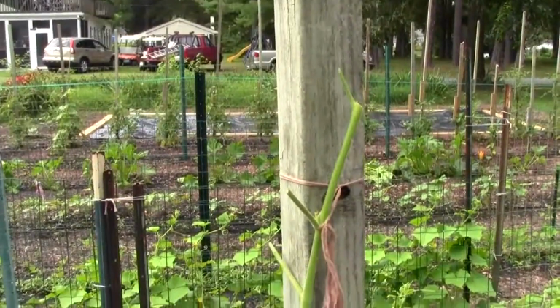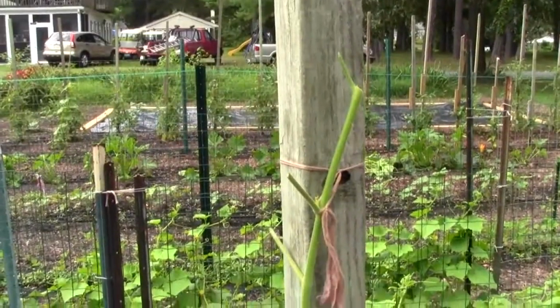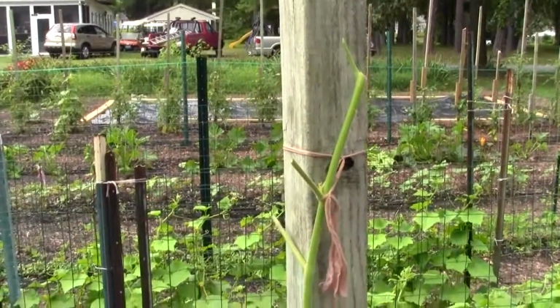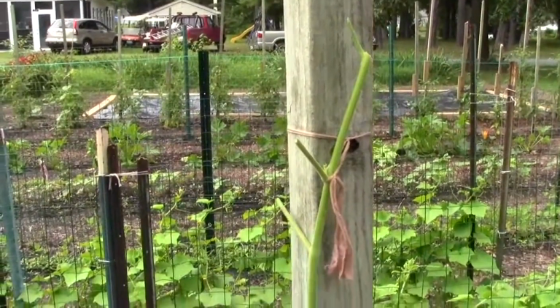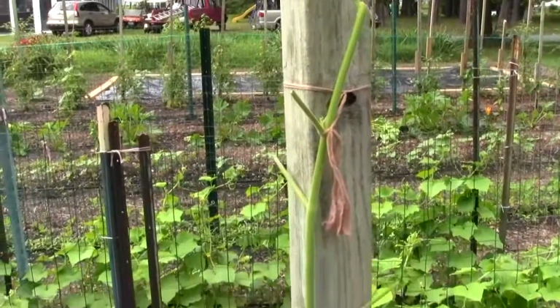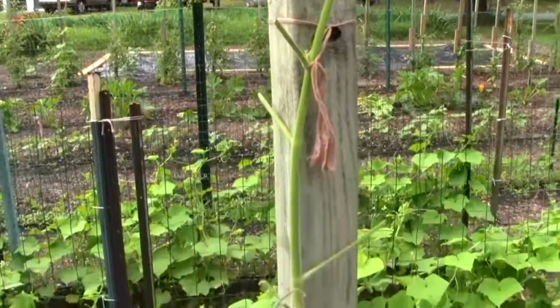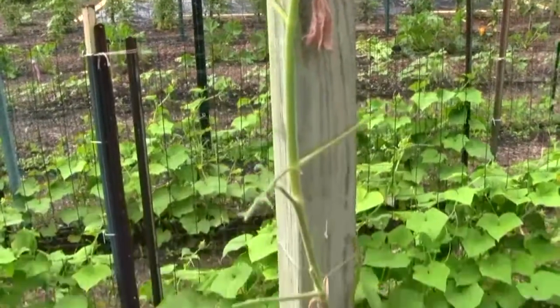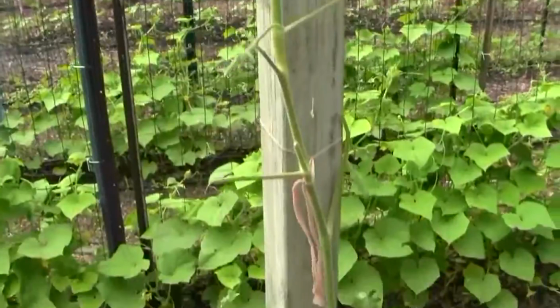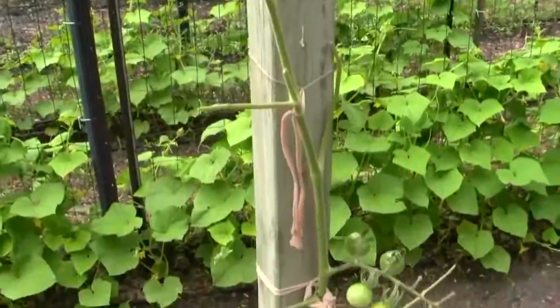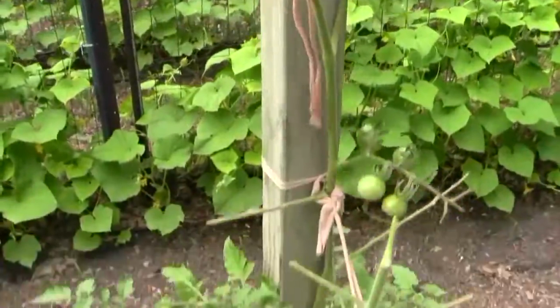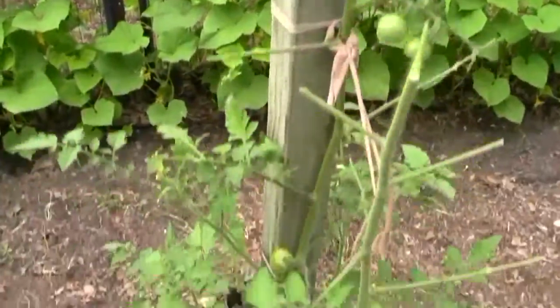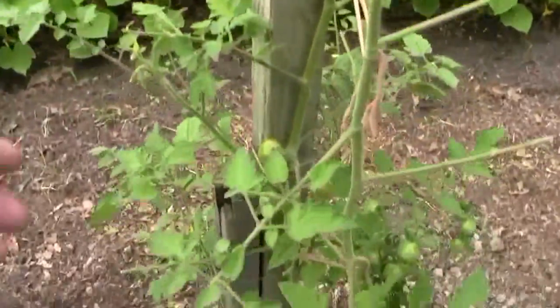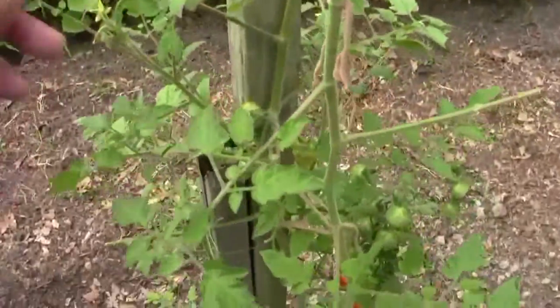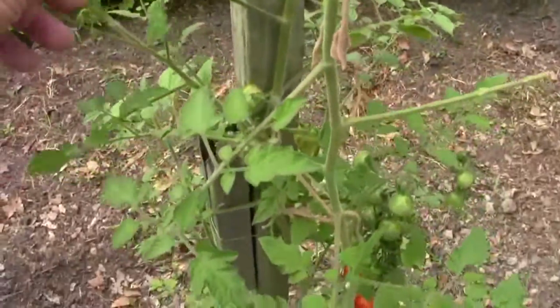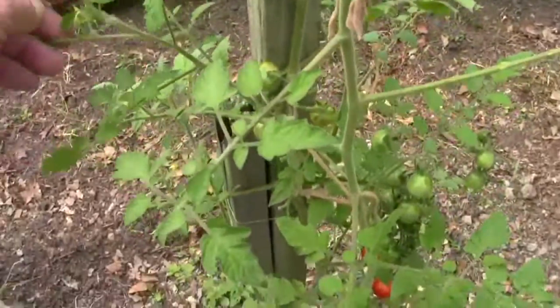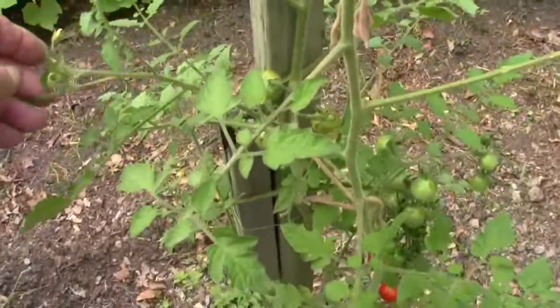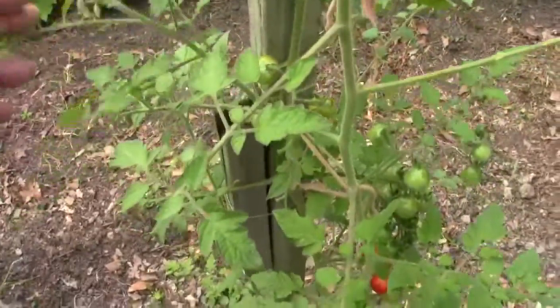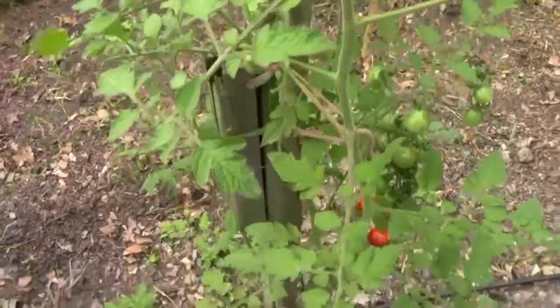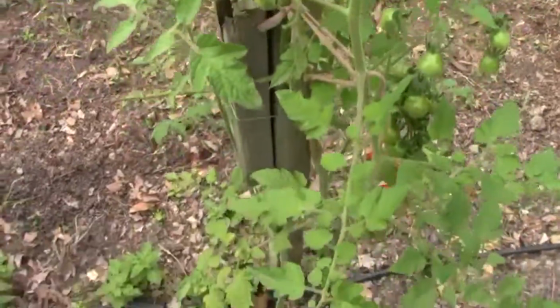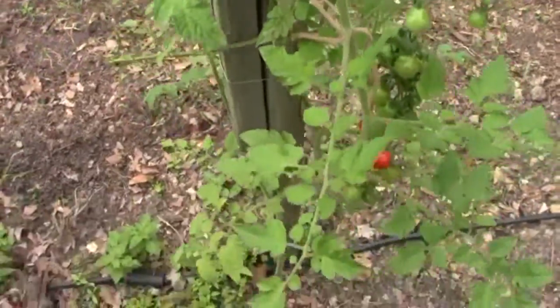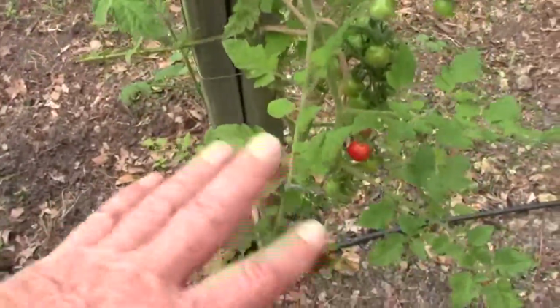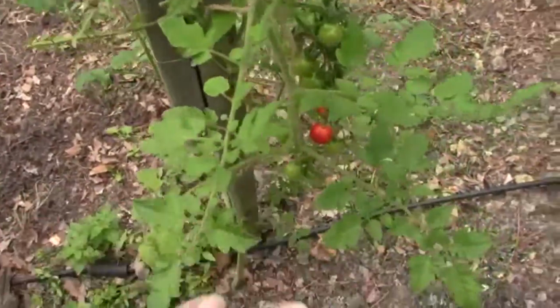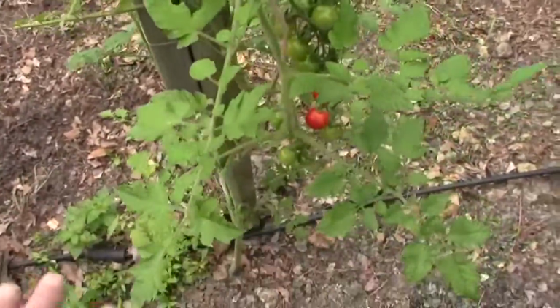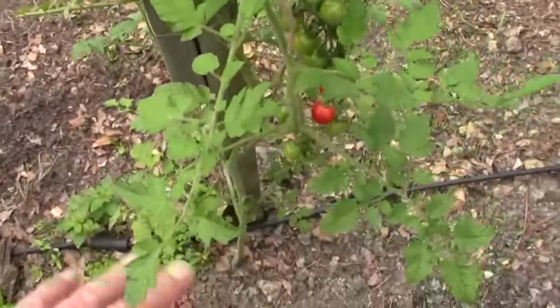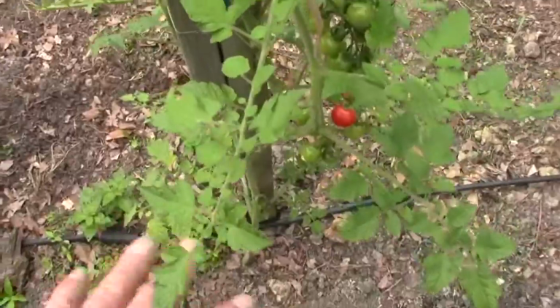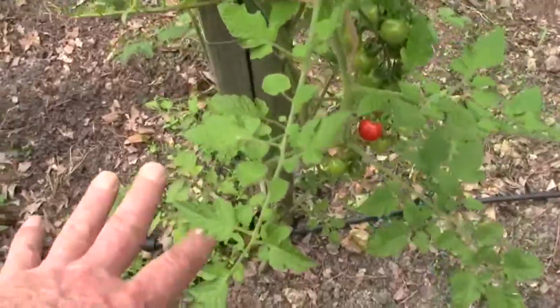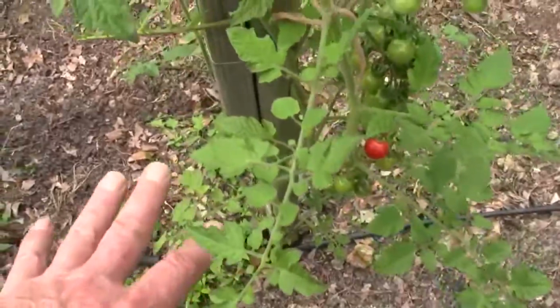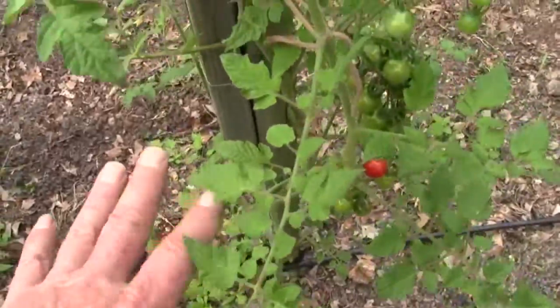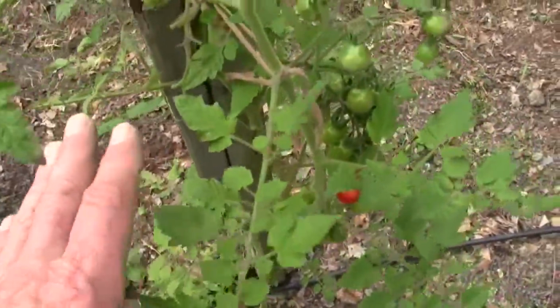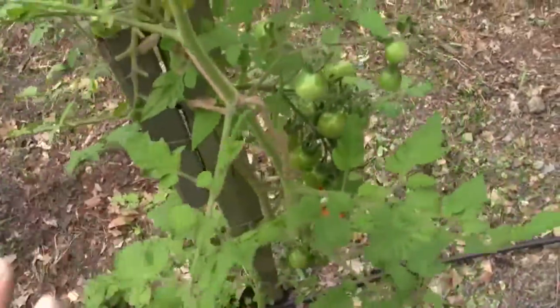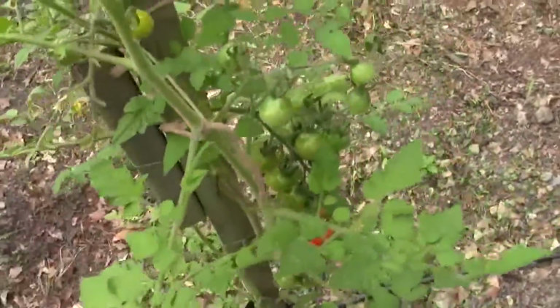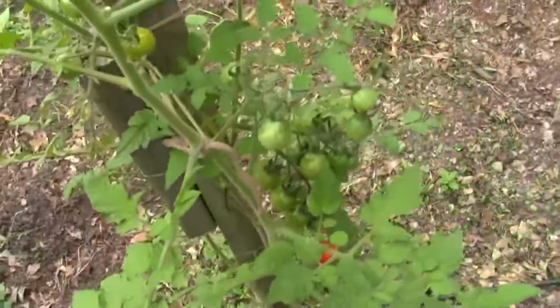There's no hornworm — that's a starling. There's no frass on this plant, there's no waste that comes out of the hornworm while he eats.